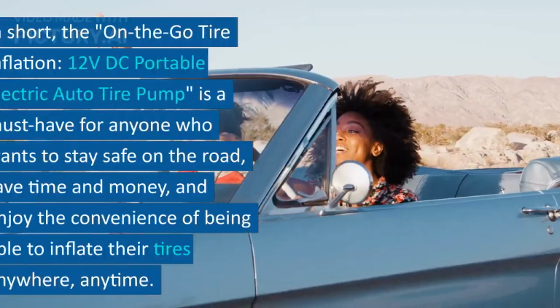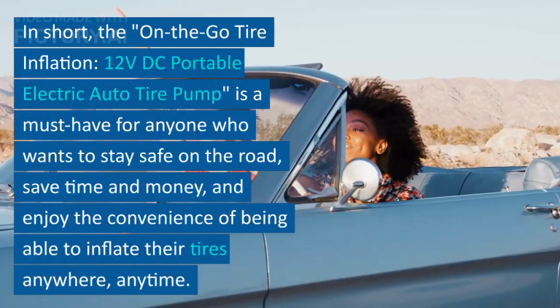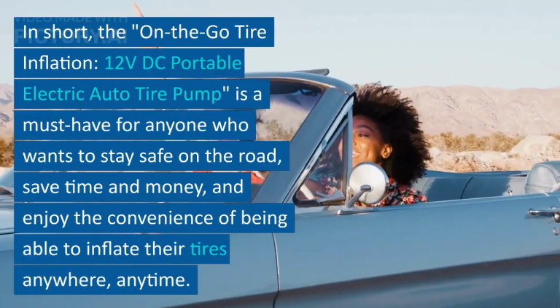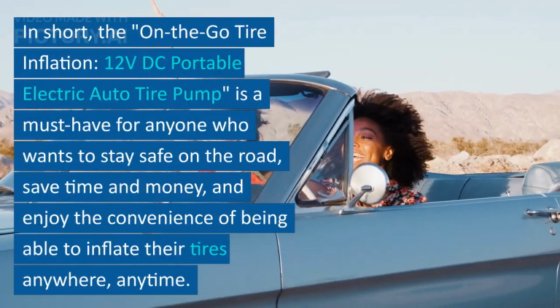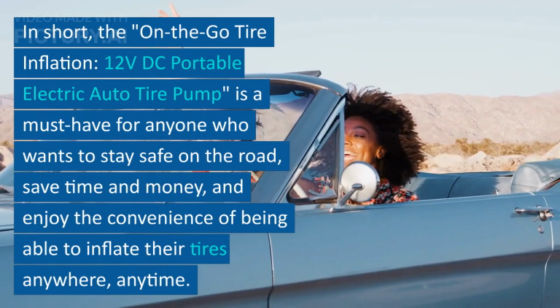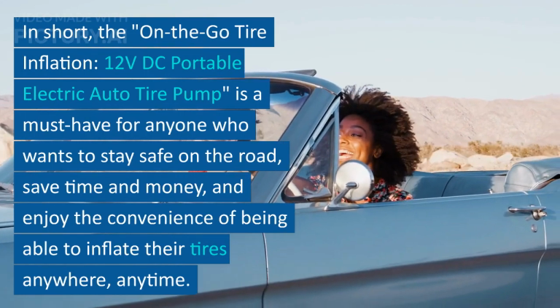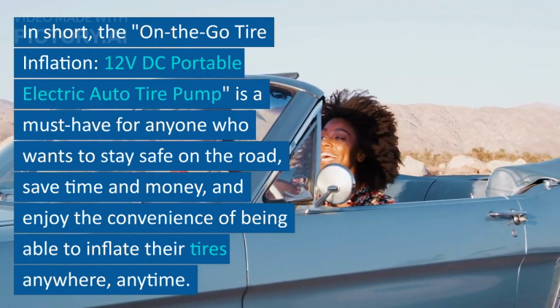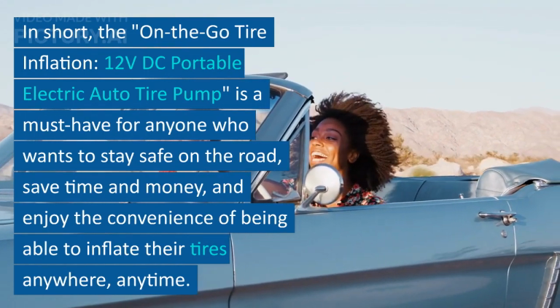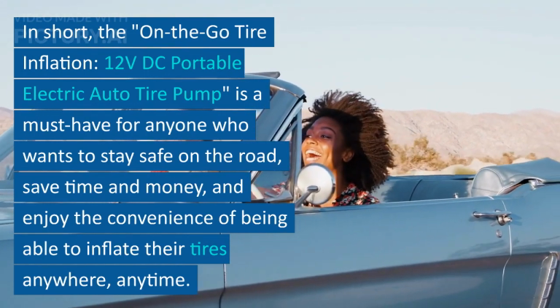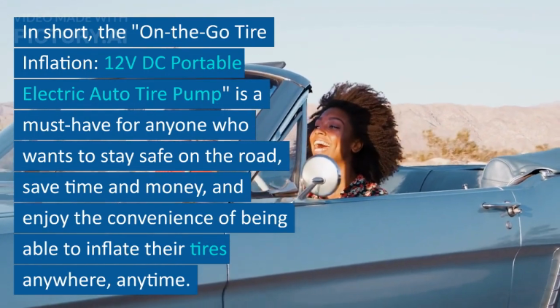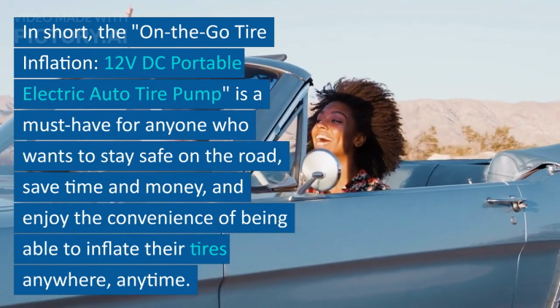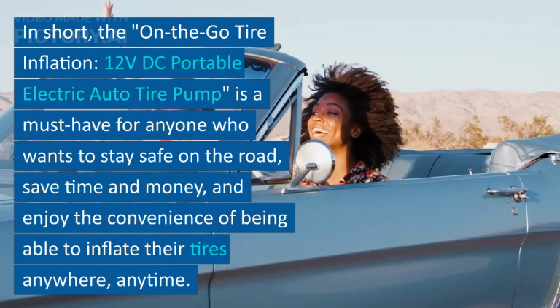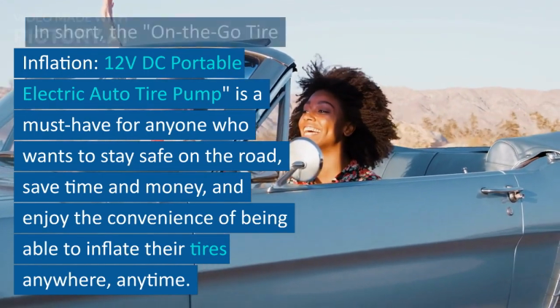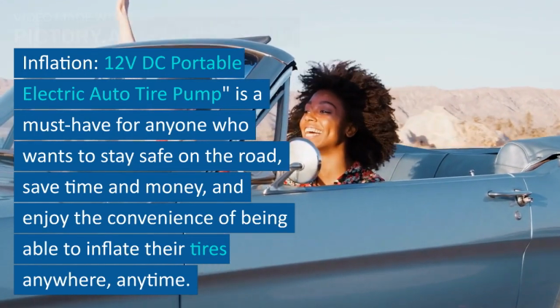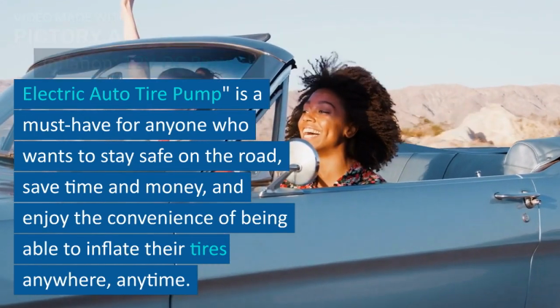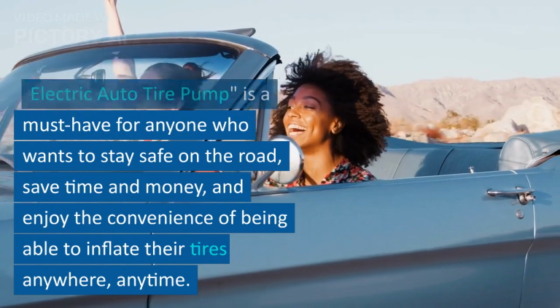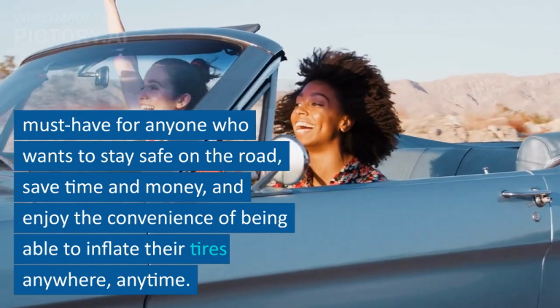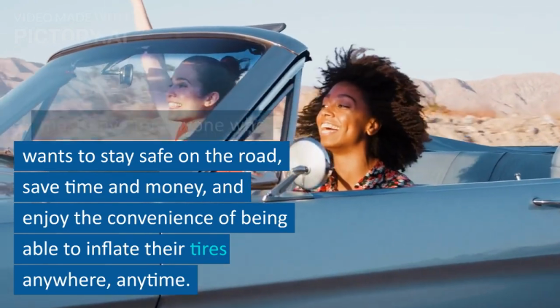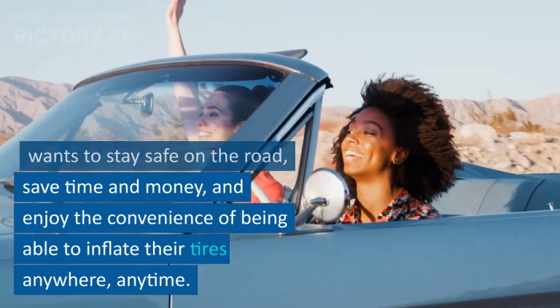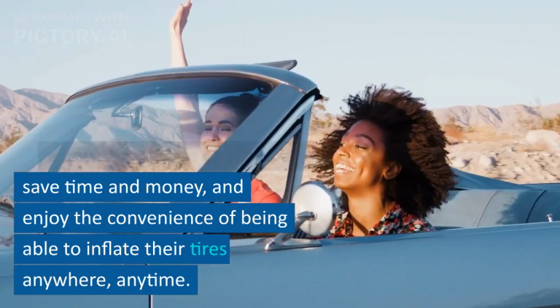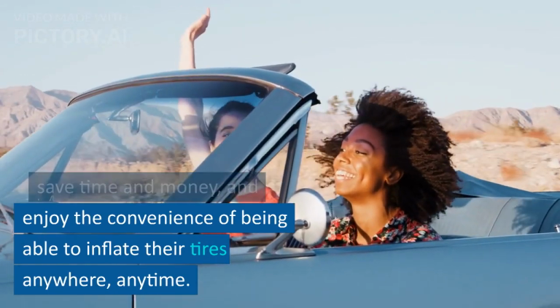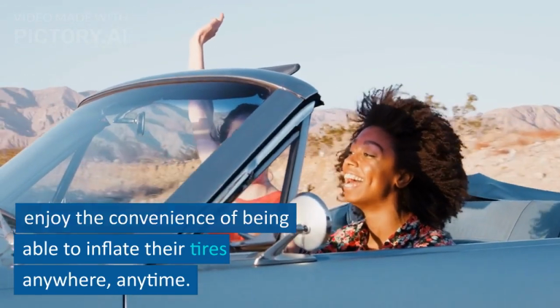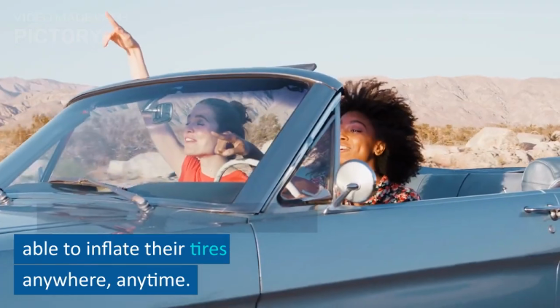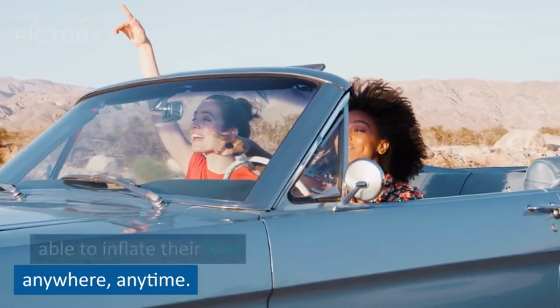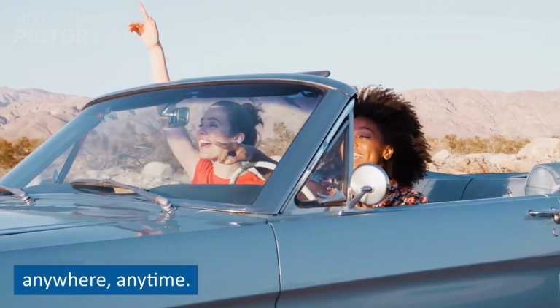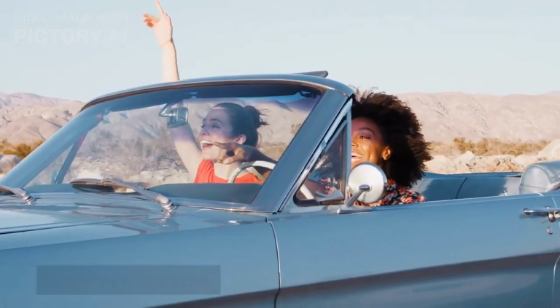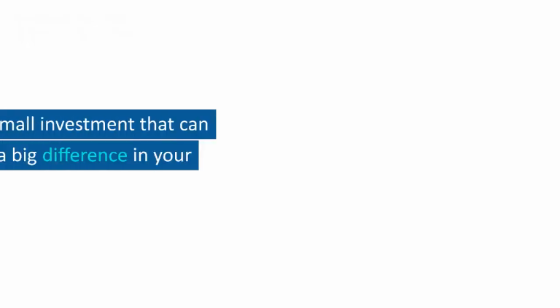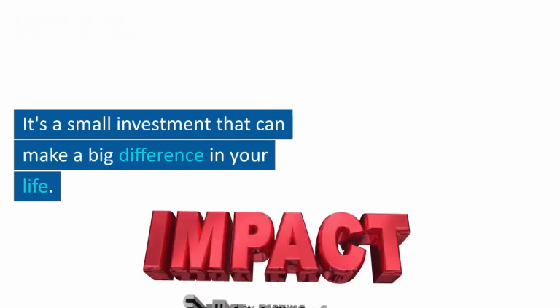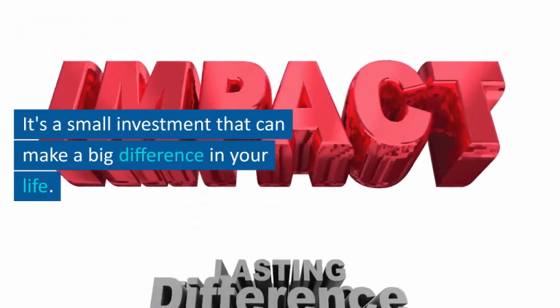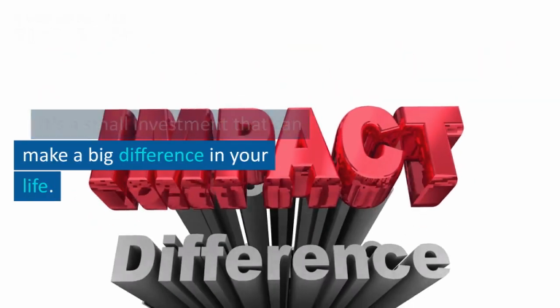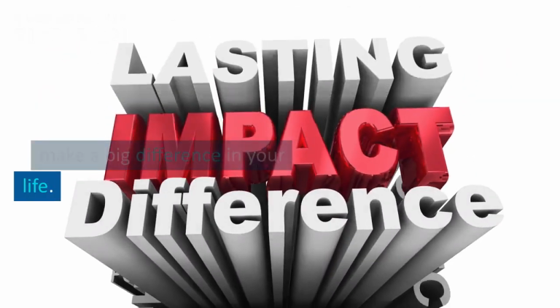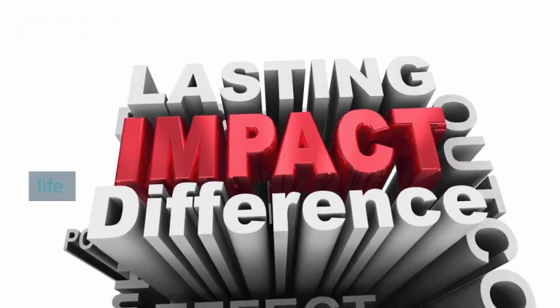In short, the on-the-go tire inflation 12-volt portable electric auto tire pump is a must-have for anyone who wants to stay safe on the road, save time and money, and enjoy the convenience of being able to inflate their tires anywhere, anytime. It's a small investment that can make a big difference in your life.